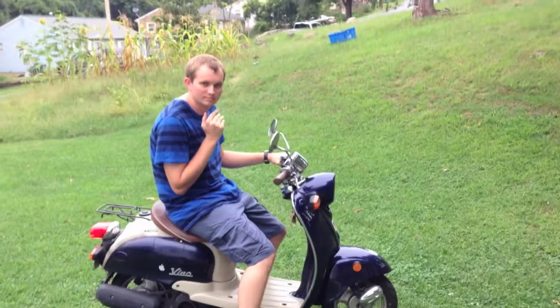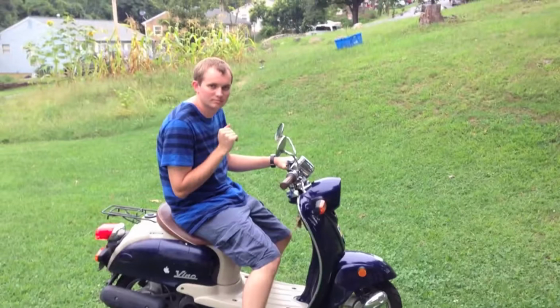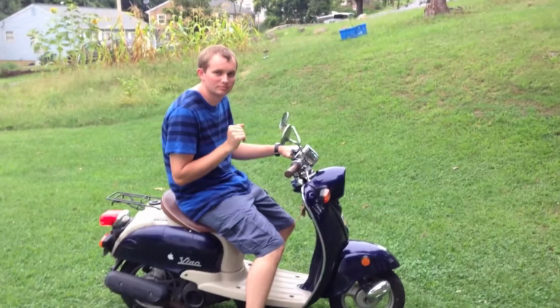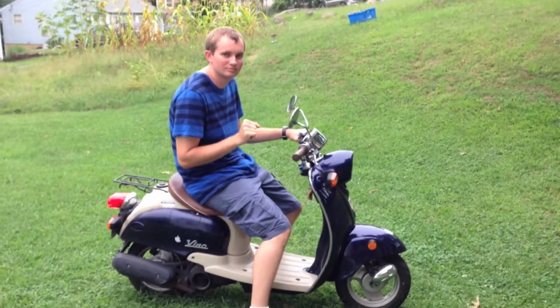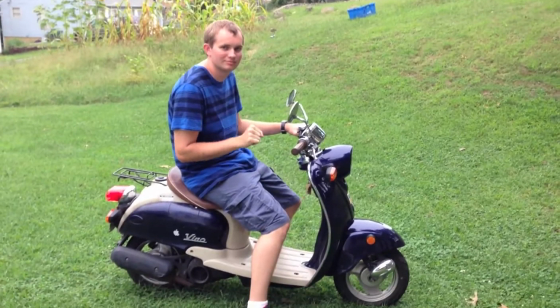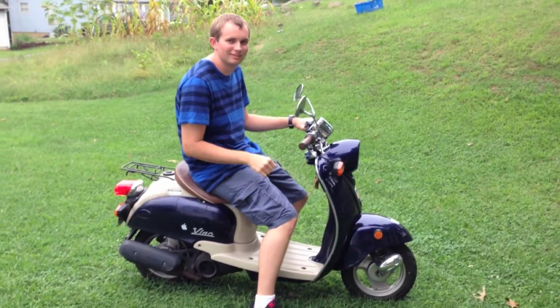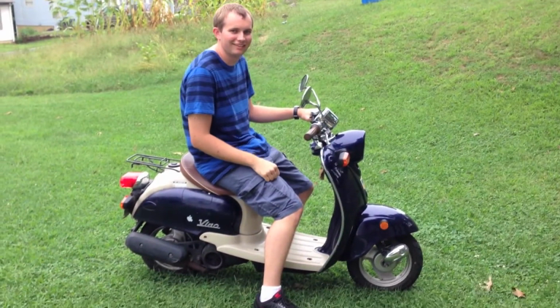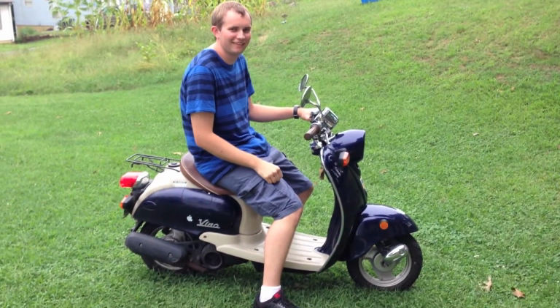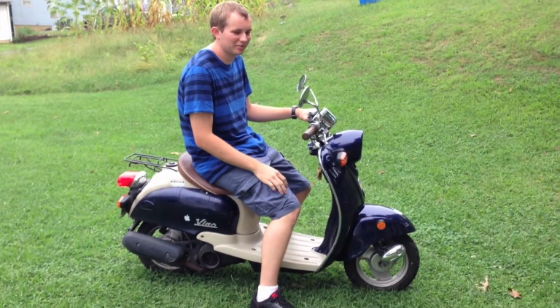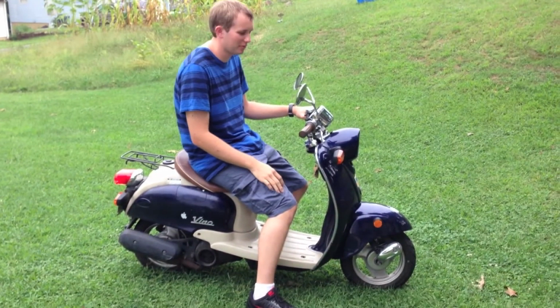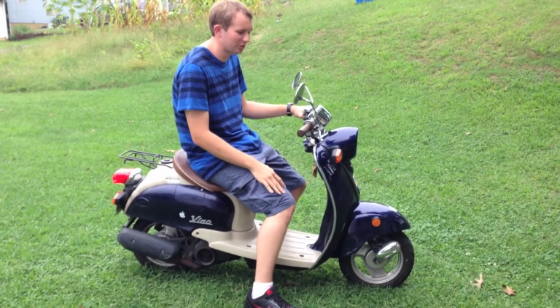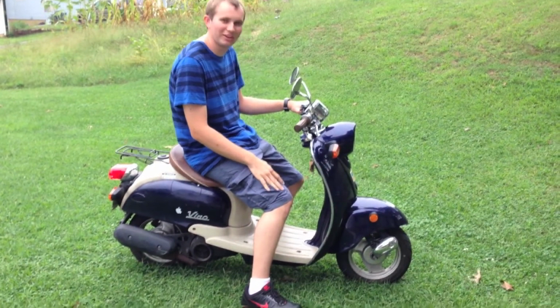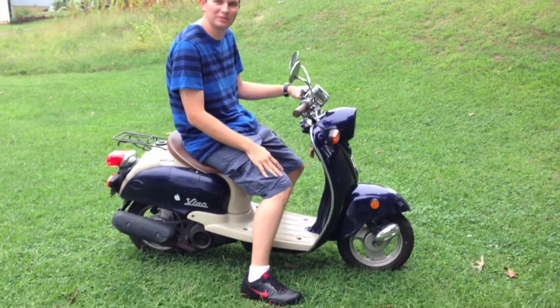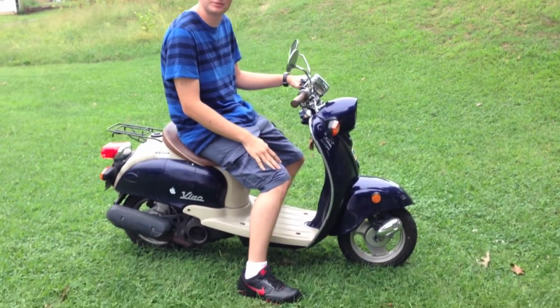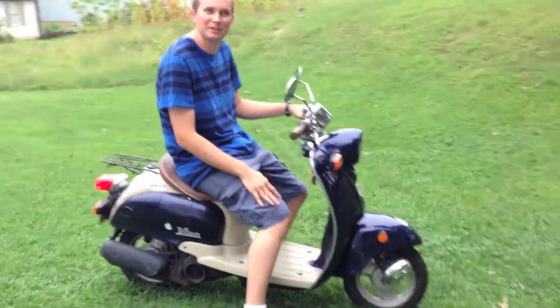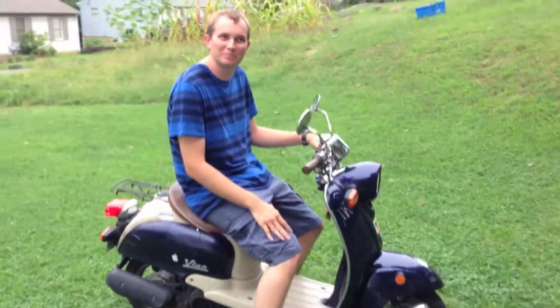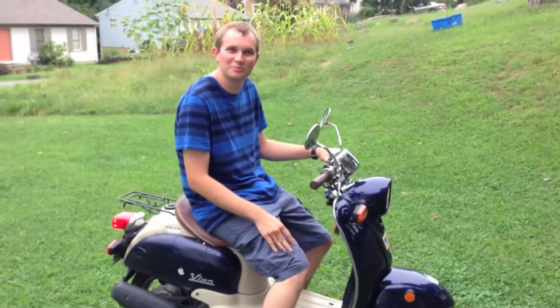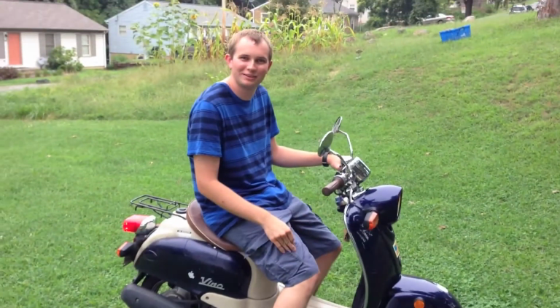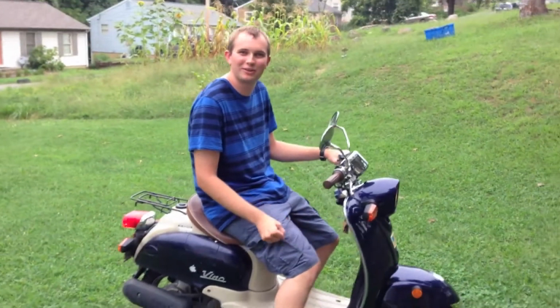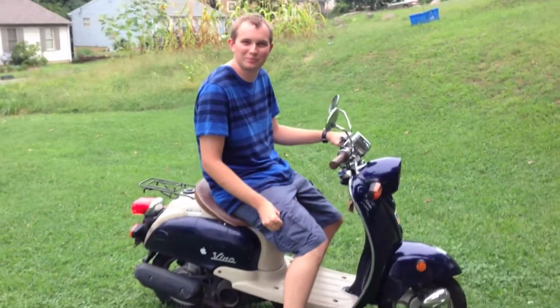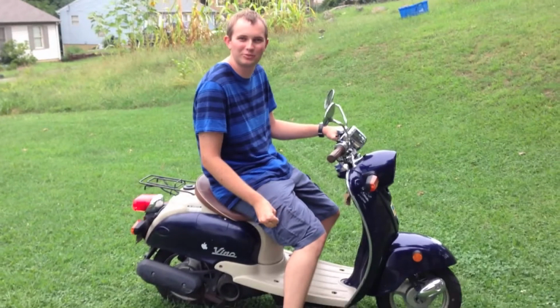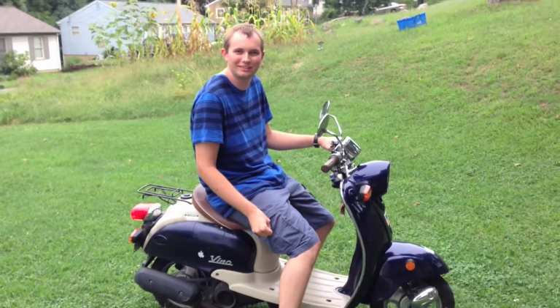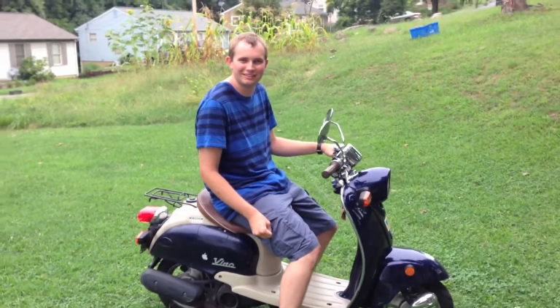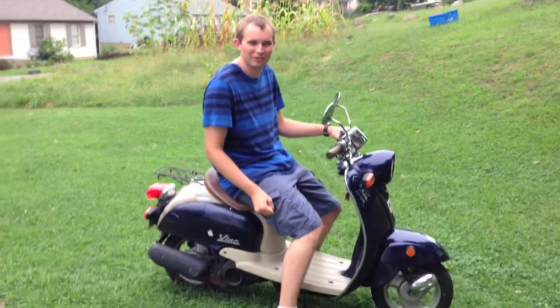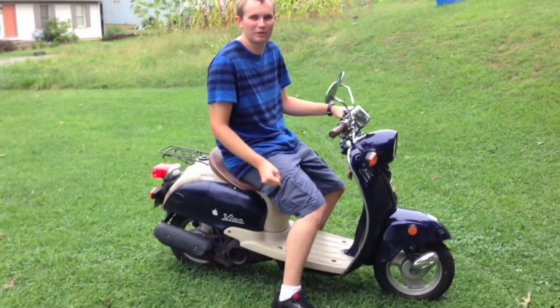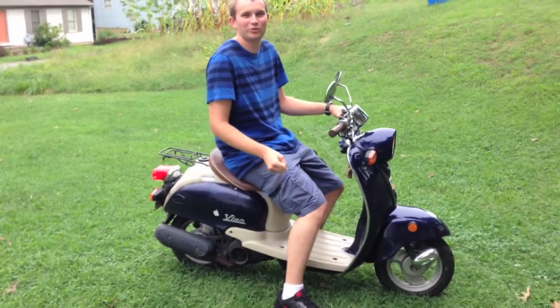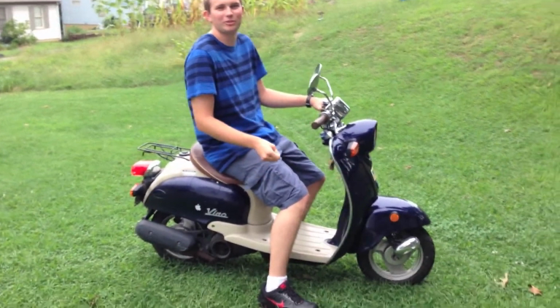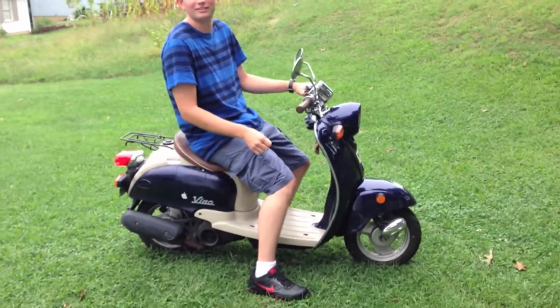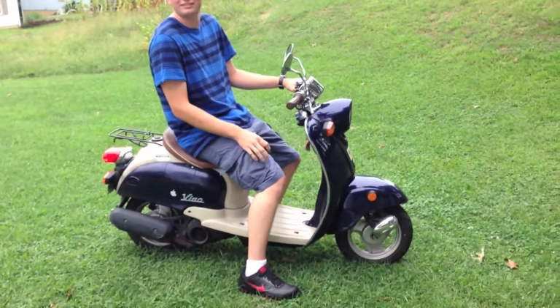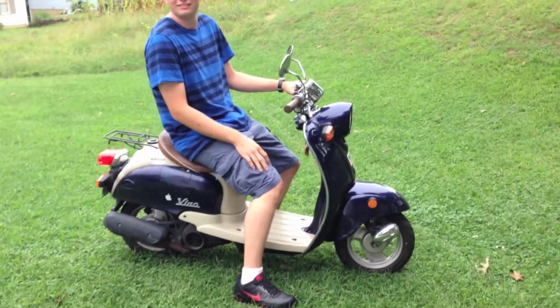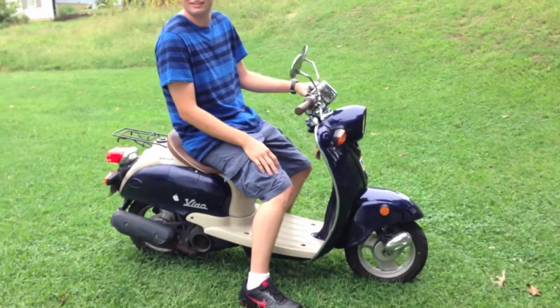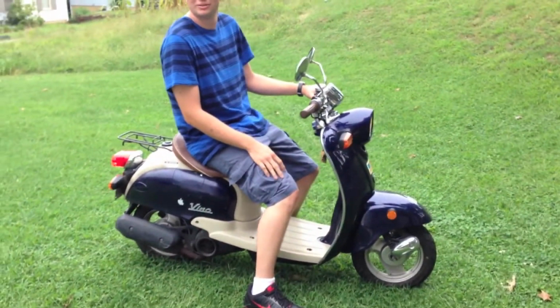Alright, what's going on here? Alright, it's going to be my first ever experience on a moped. It's a very special one, a very special scooter. That's right.